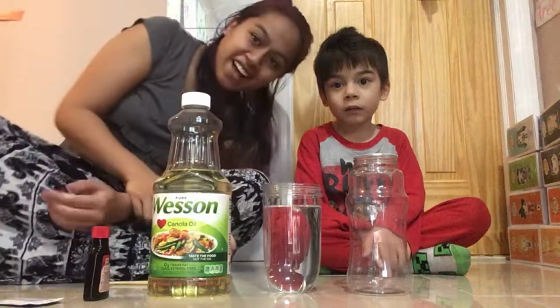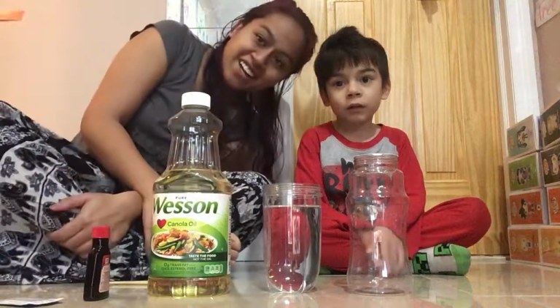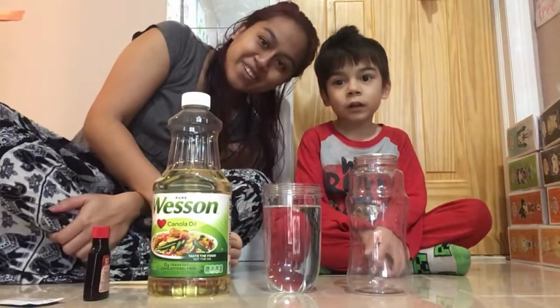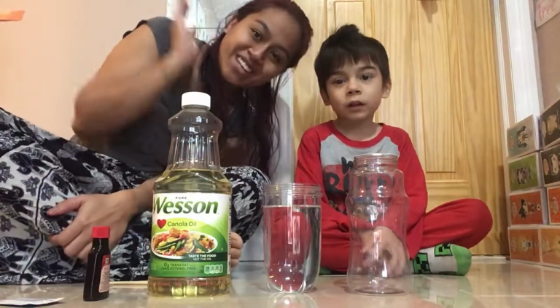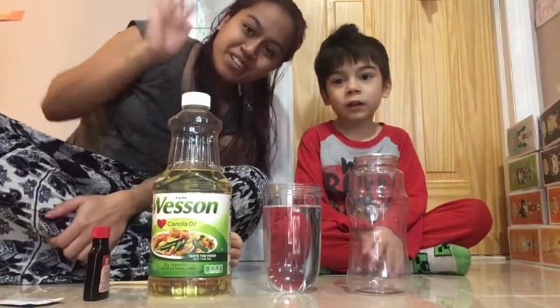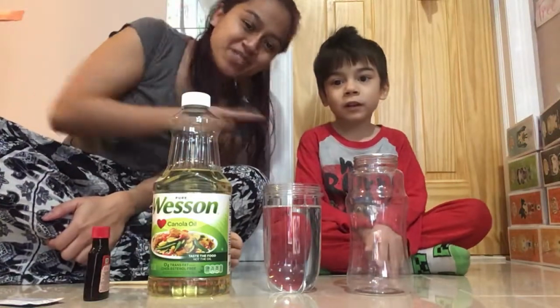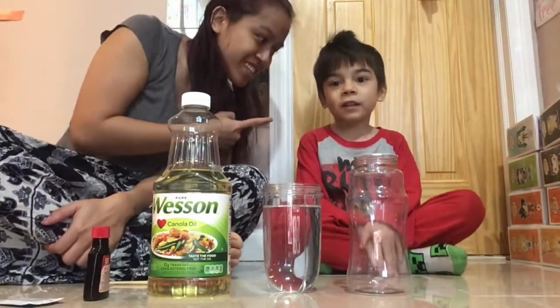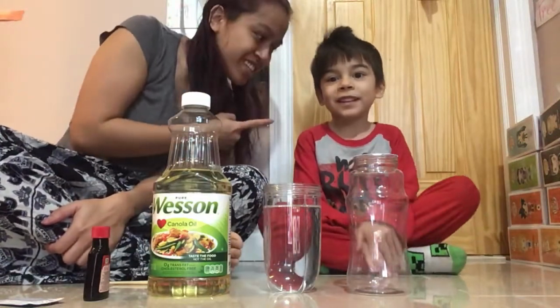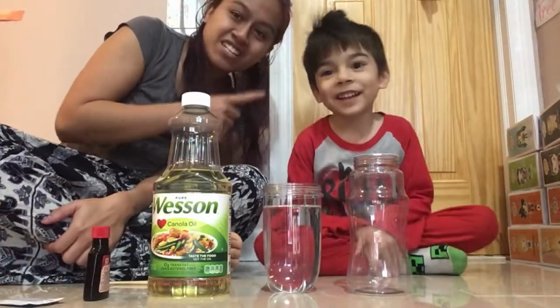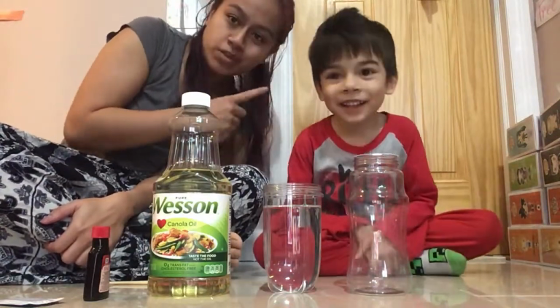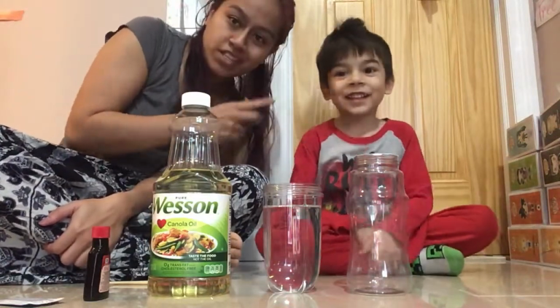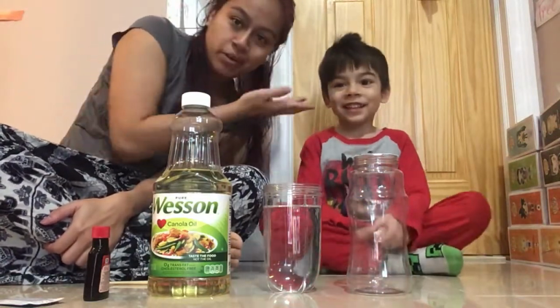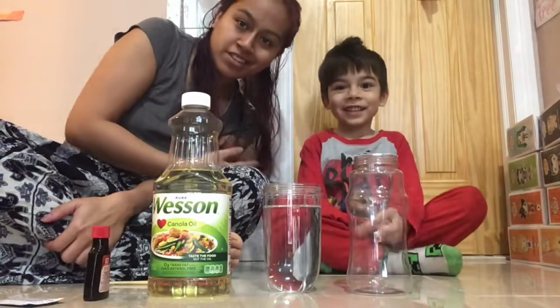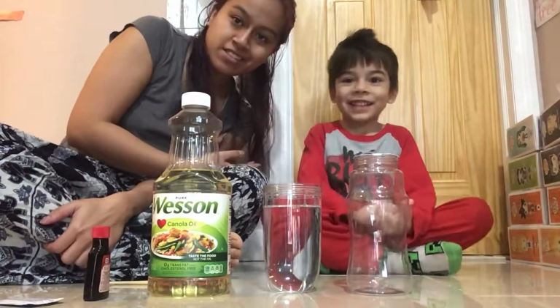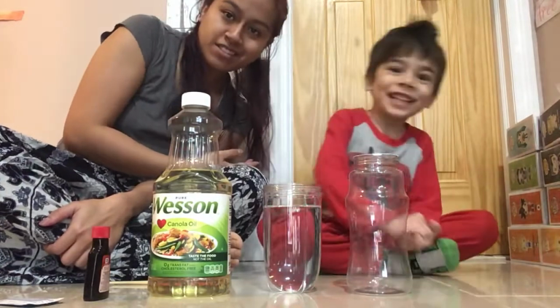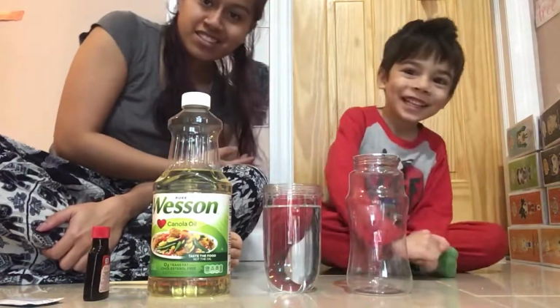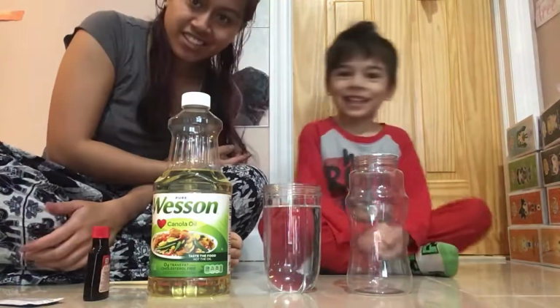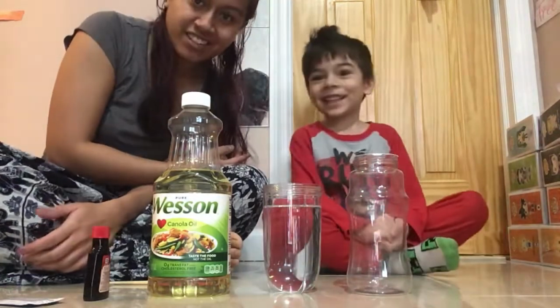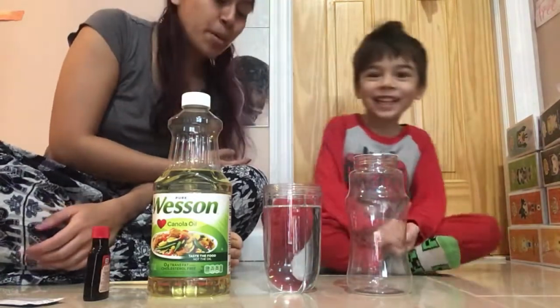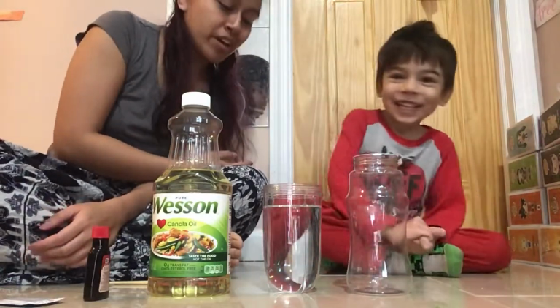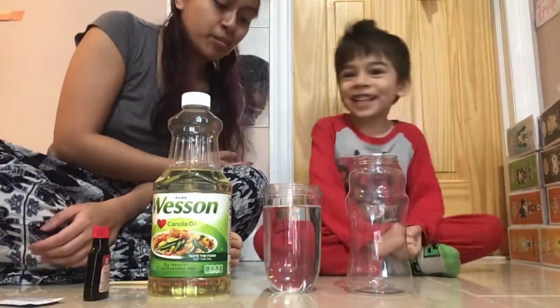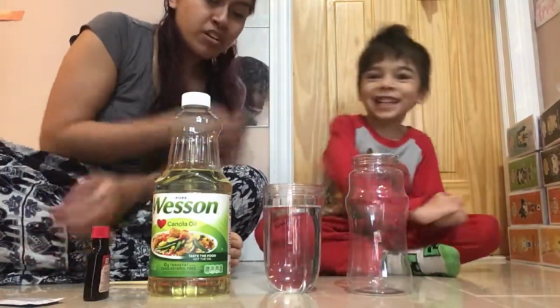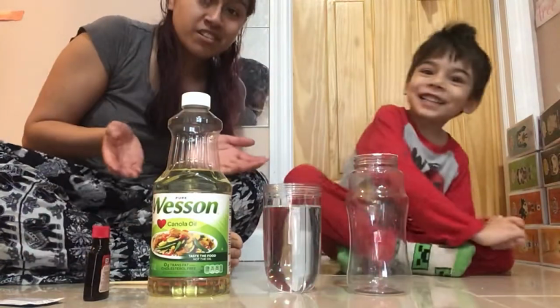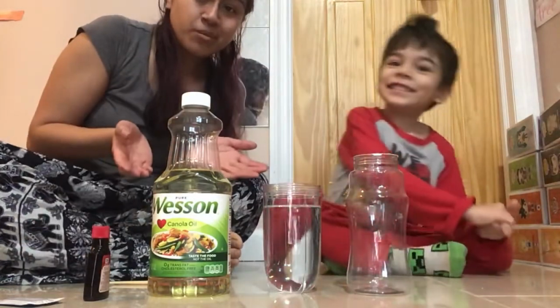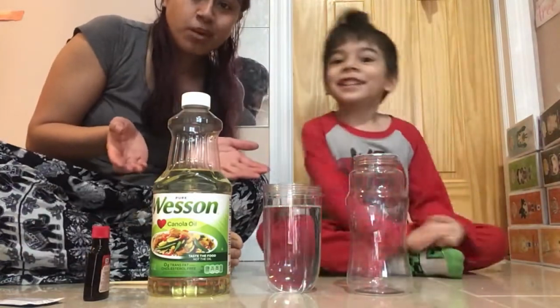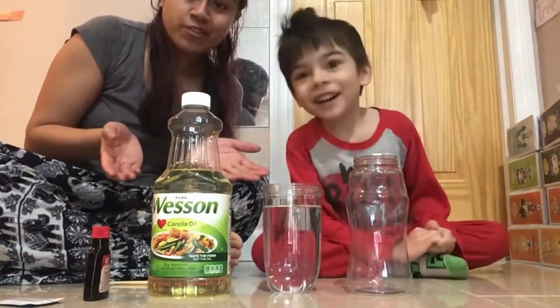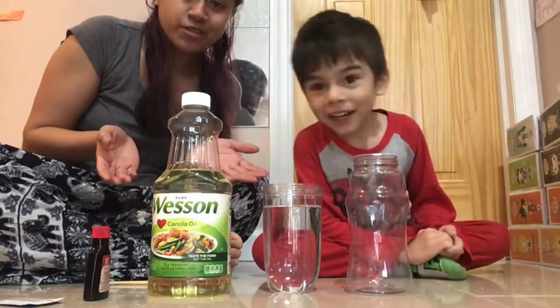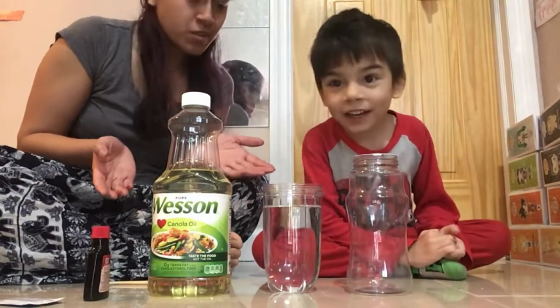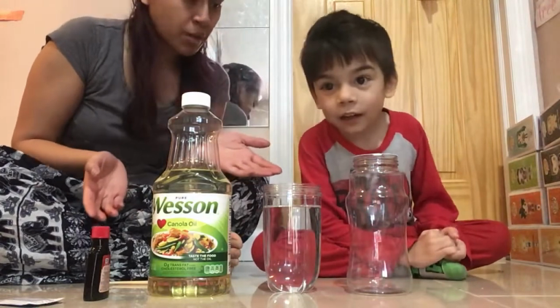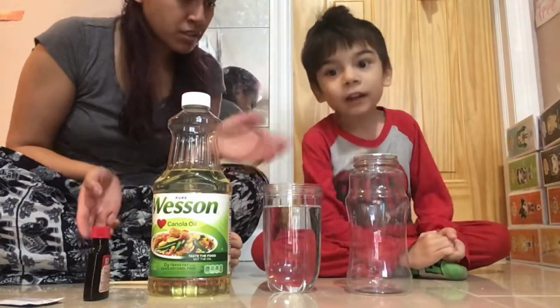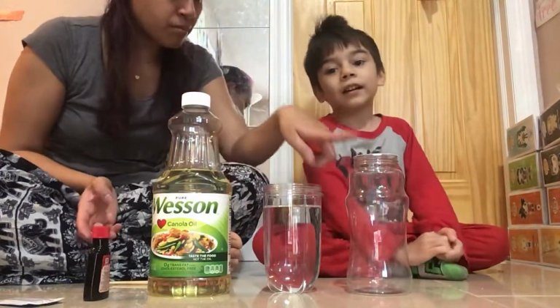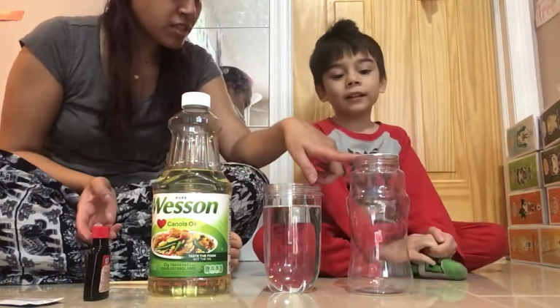Hi everybody, Sam here with Lucas. He says we're twins today because he's not wearing his glasses. Silly kid. But we are here with a project for you. Lucas, can you help me name all these things?